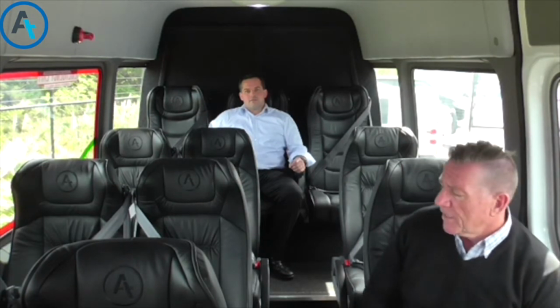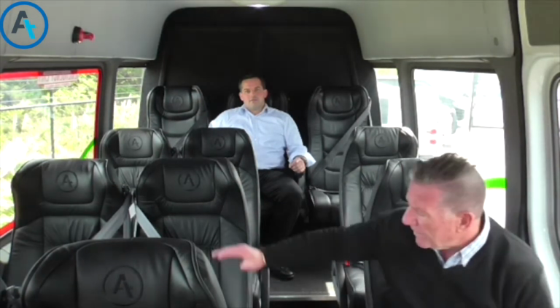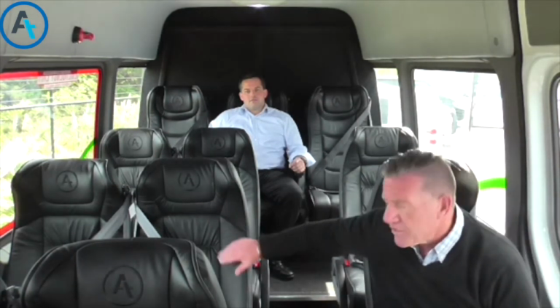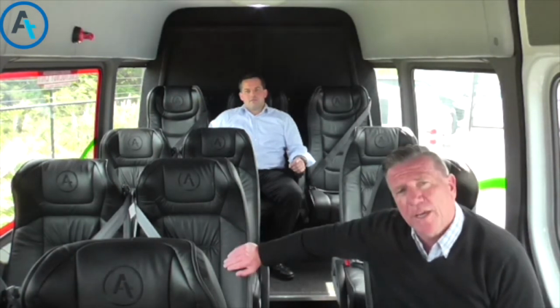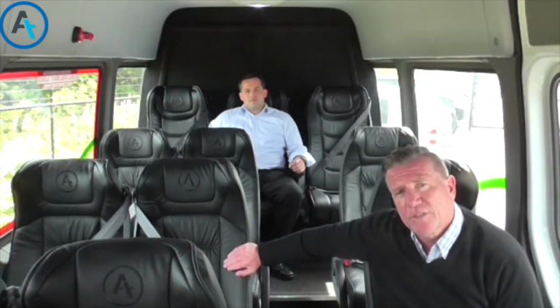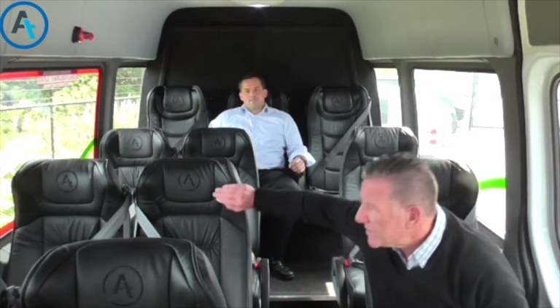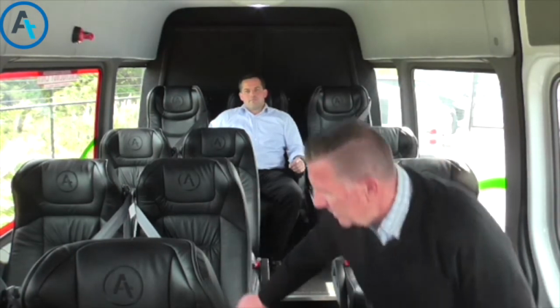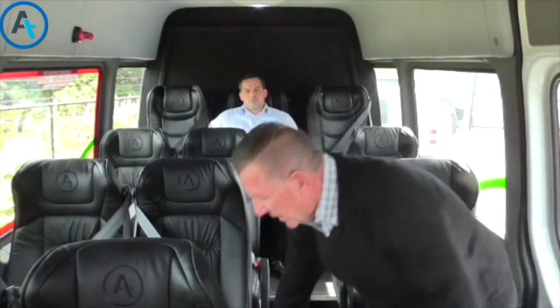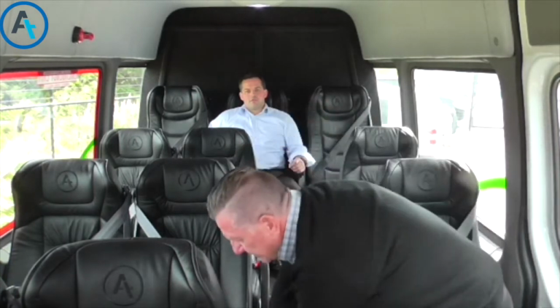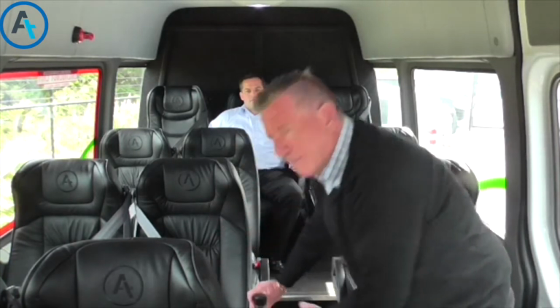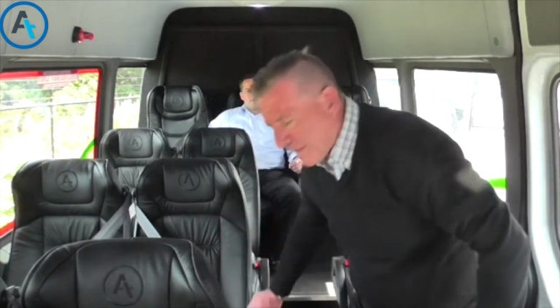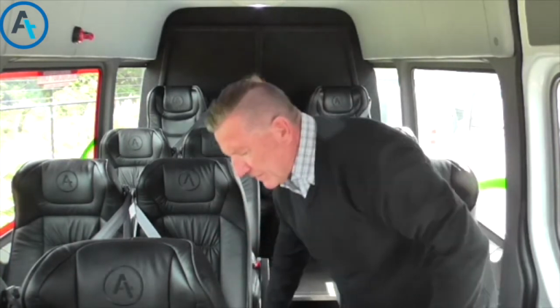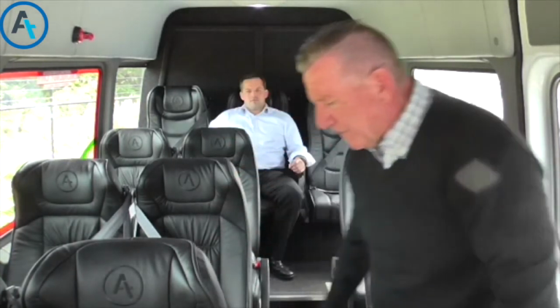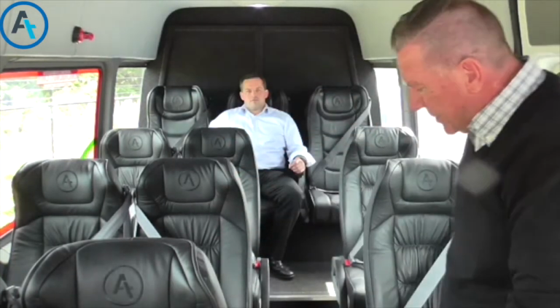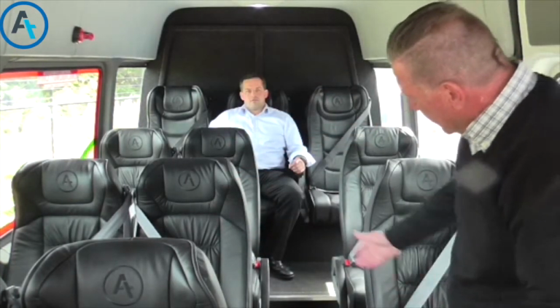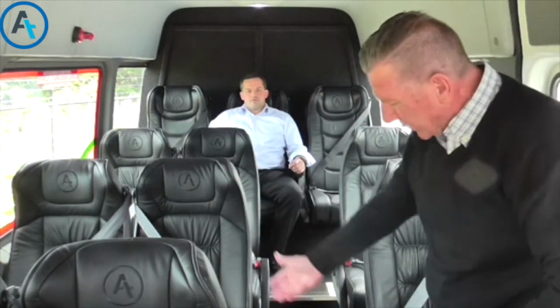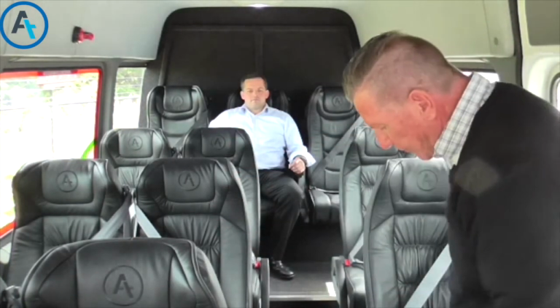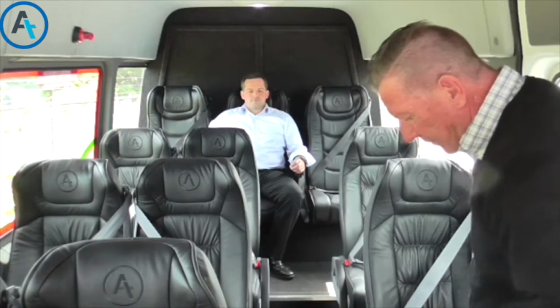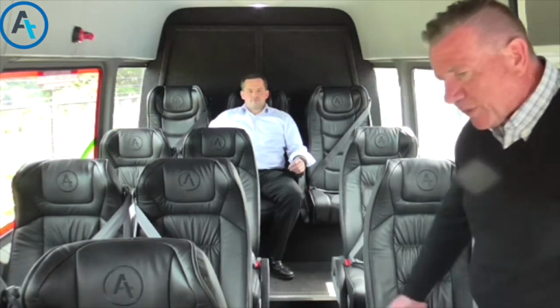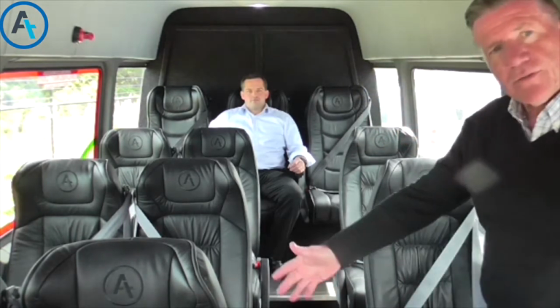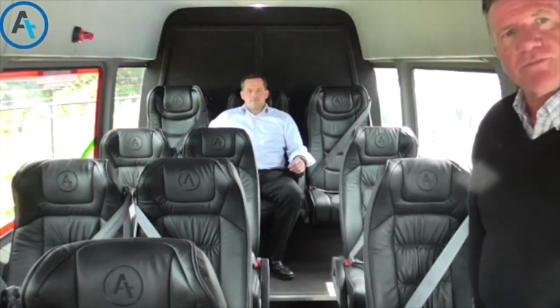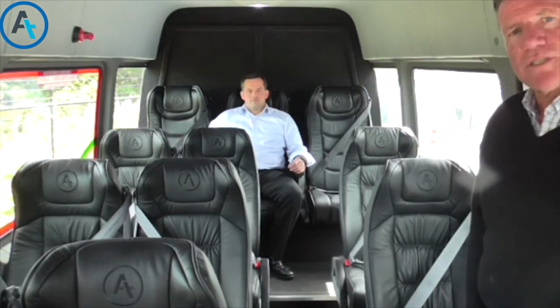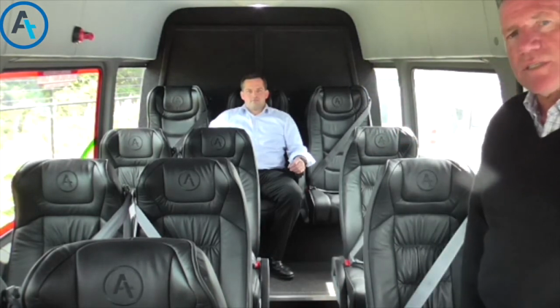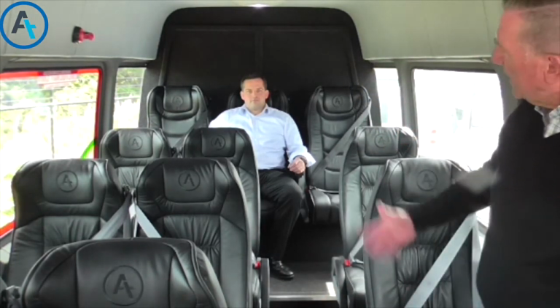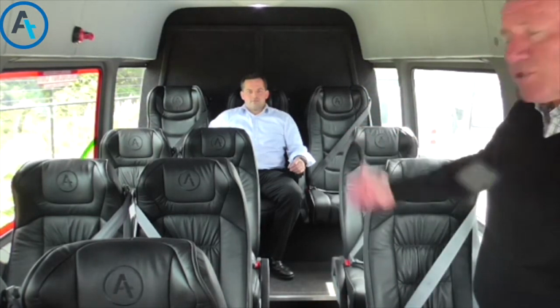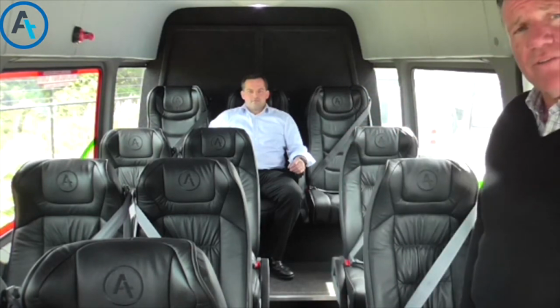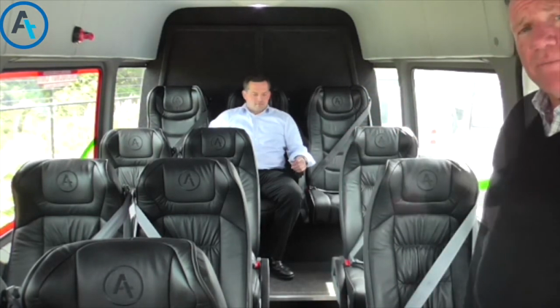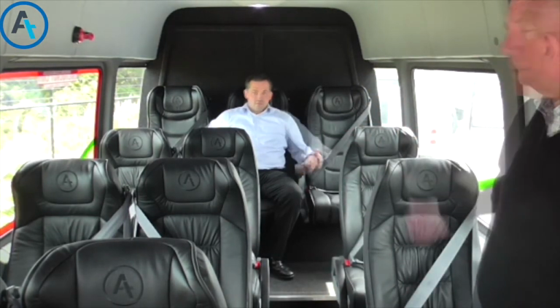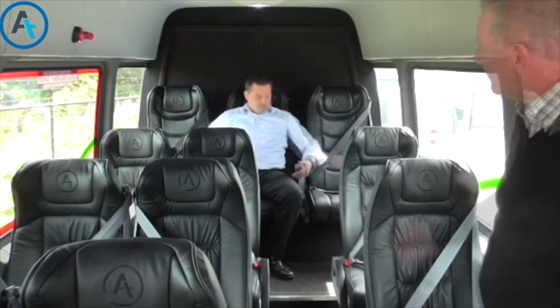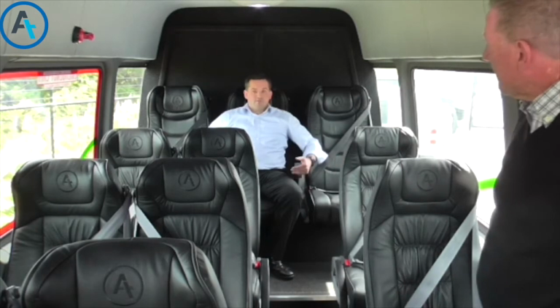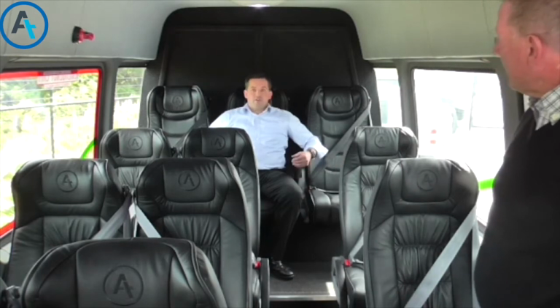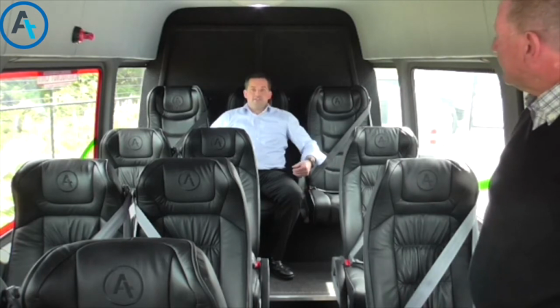We have here the luxury 4800 lever seat, and one of the key features is the extra knee room available for comfort on long distances. Dan will now show you our new VIP seat.